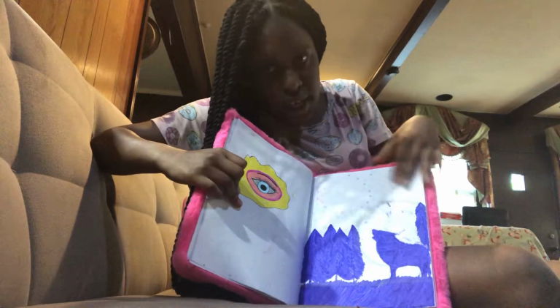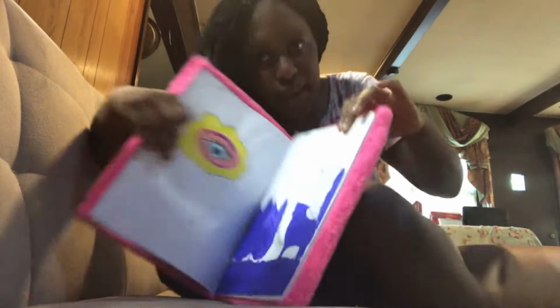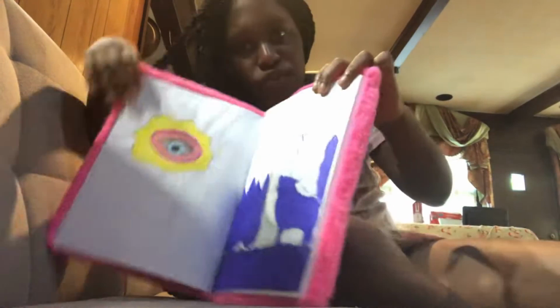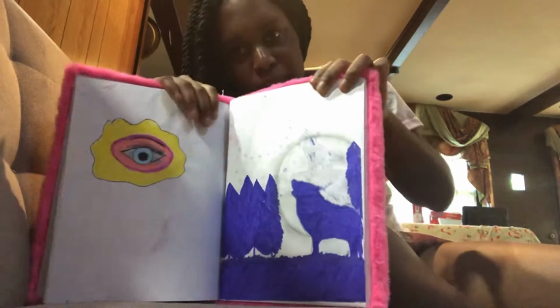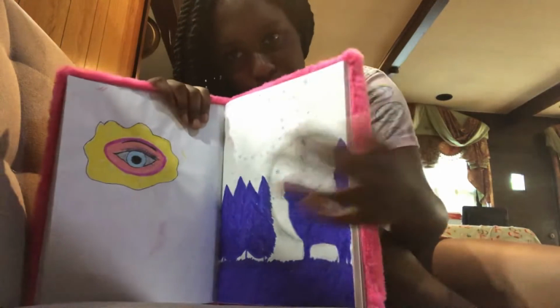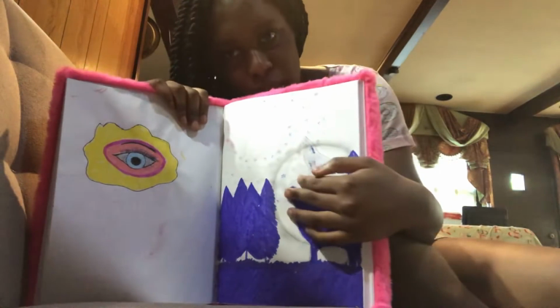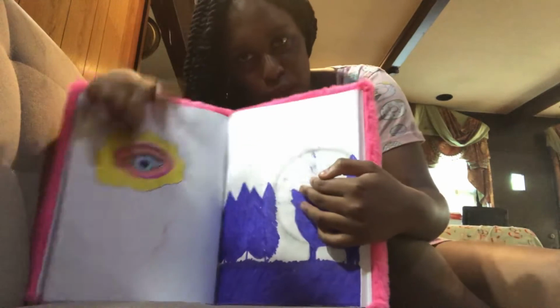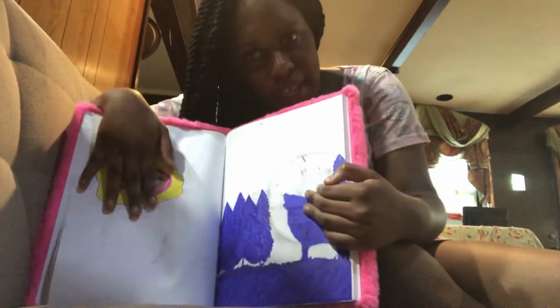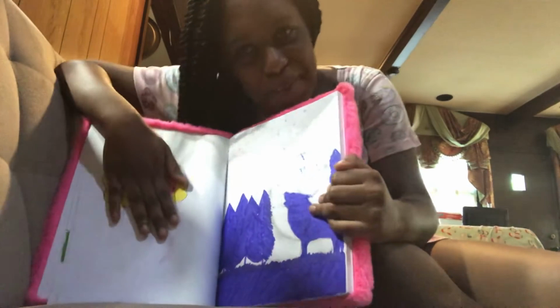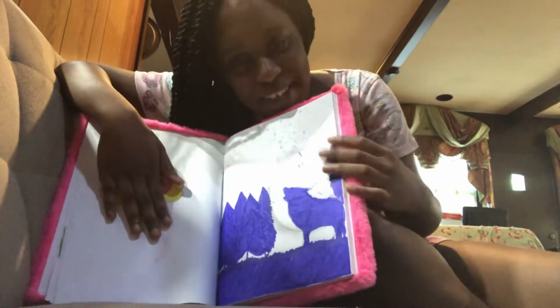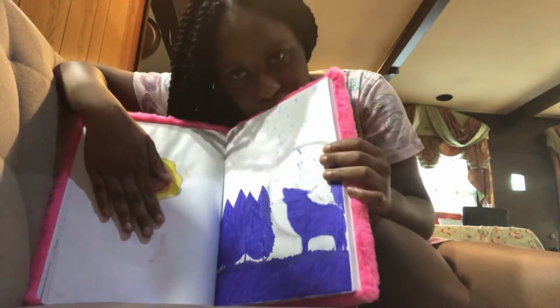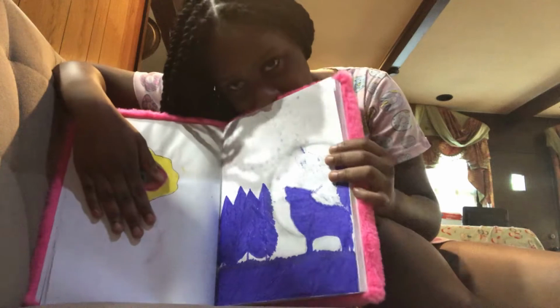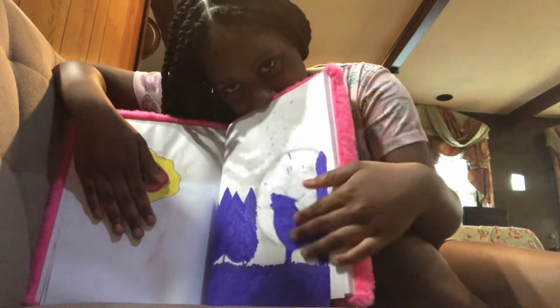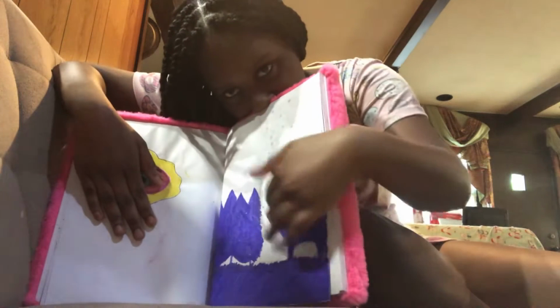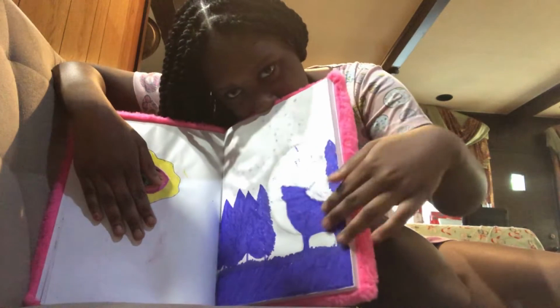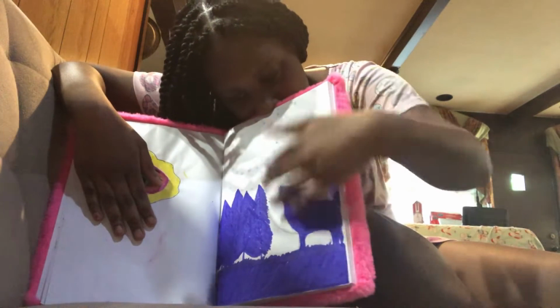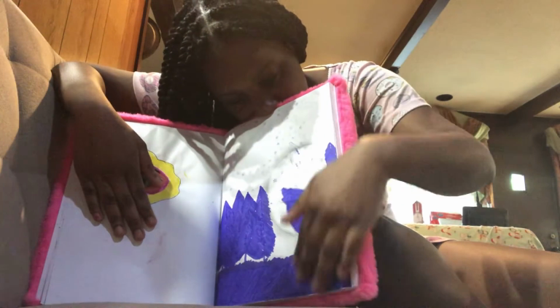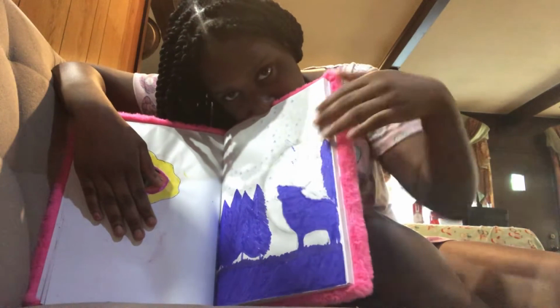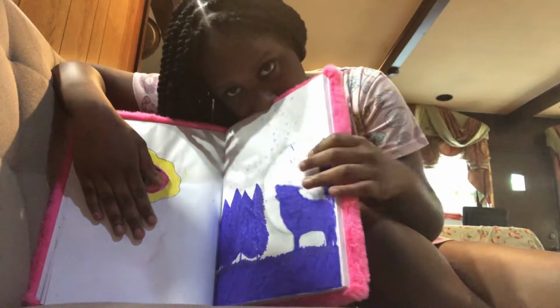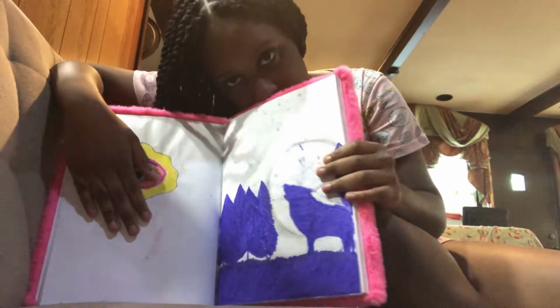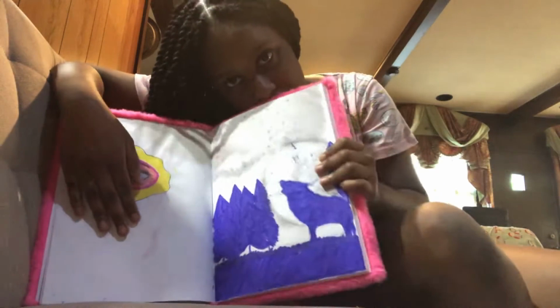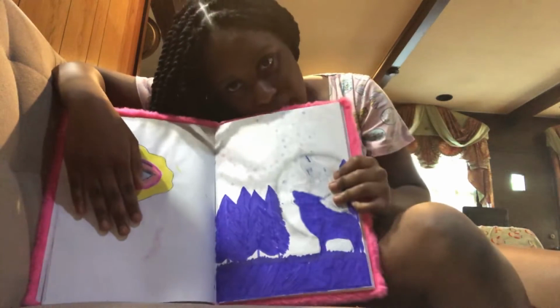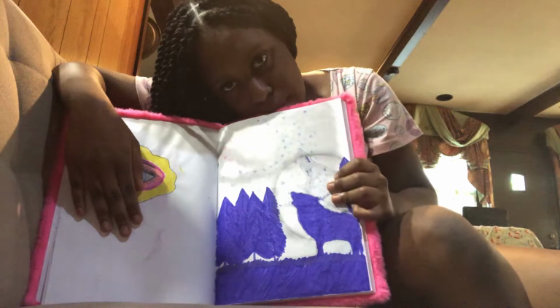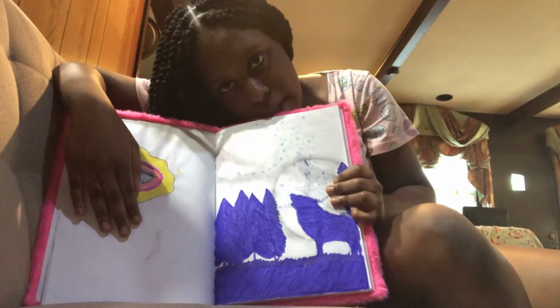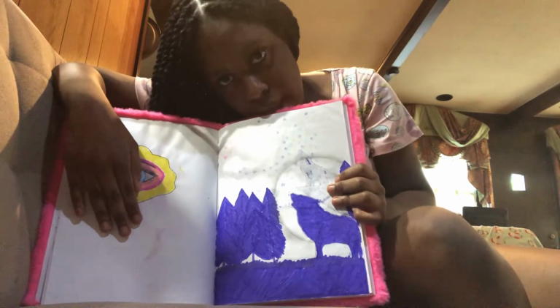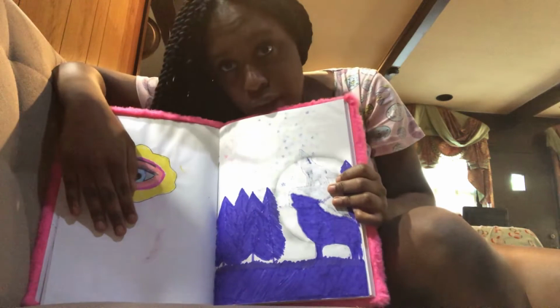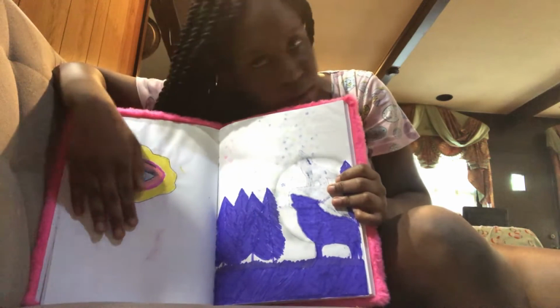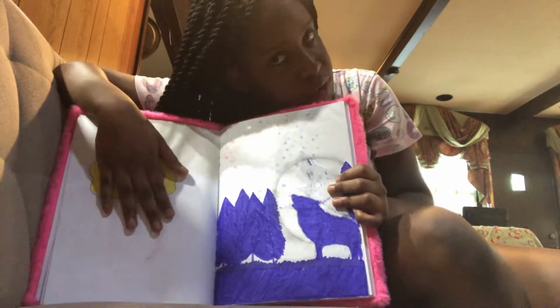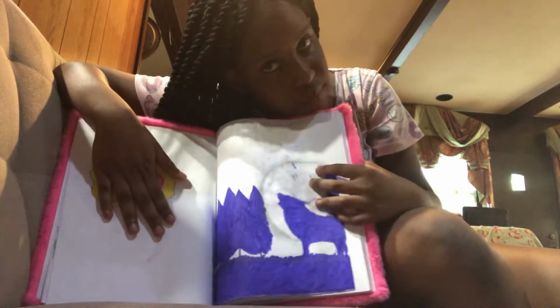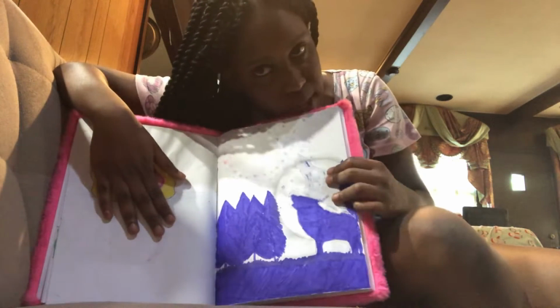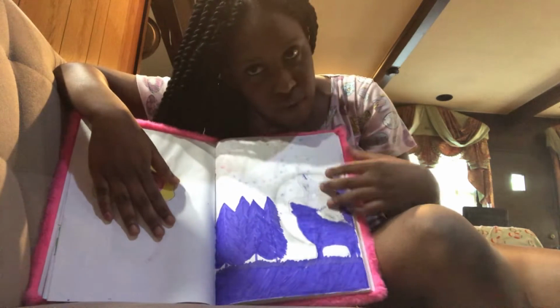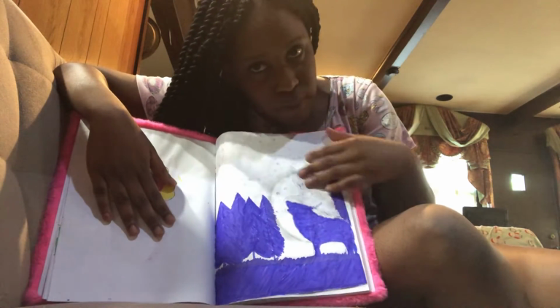And here's my wolf drawing — ignore the eye please. It turned out pretty good; I just kind of like the way I drew it.